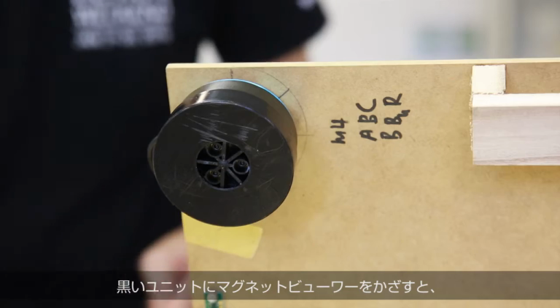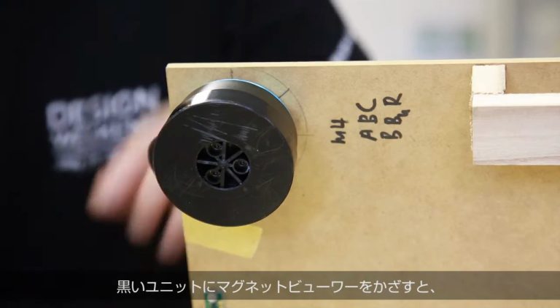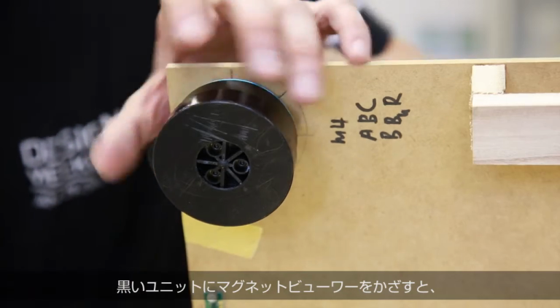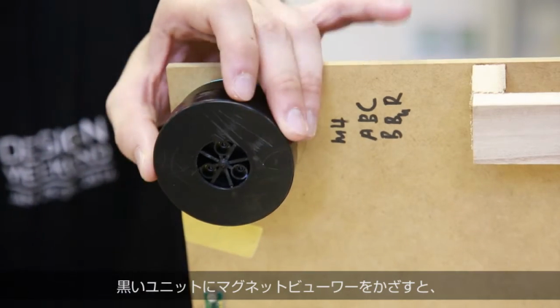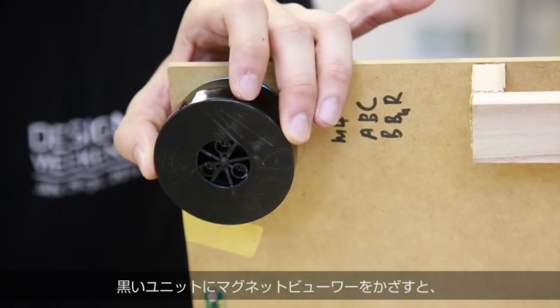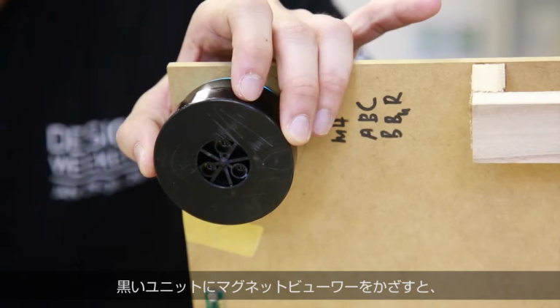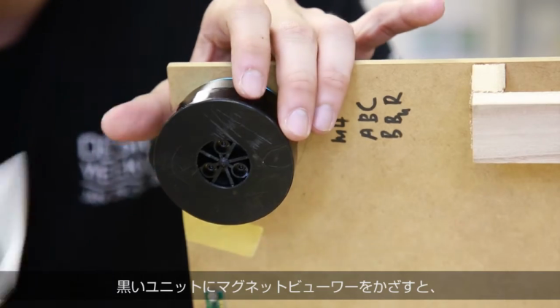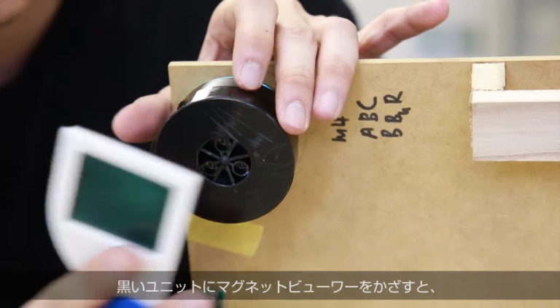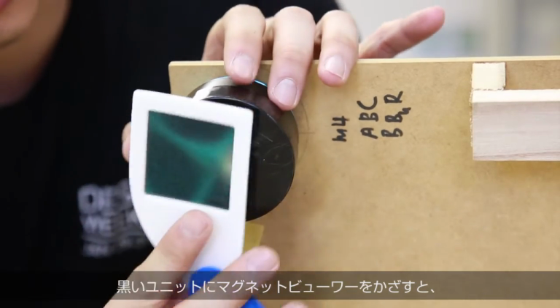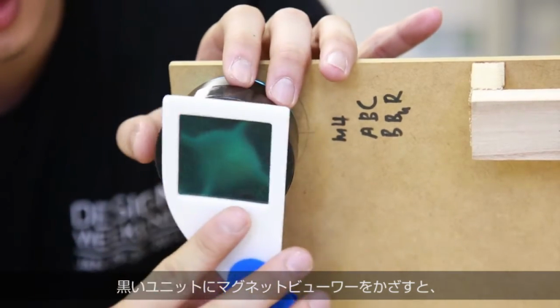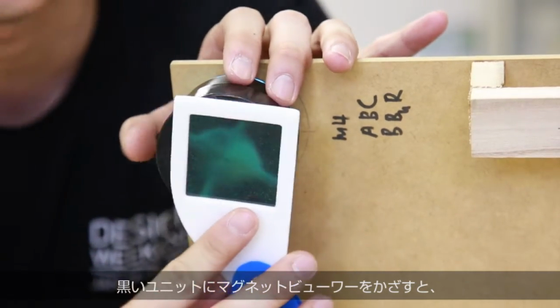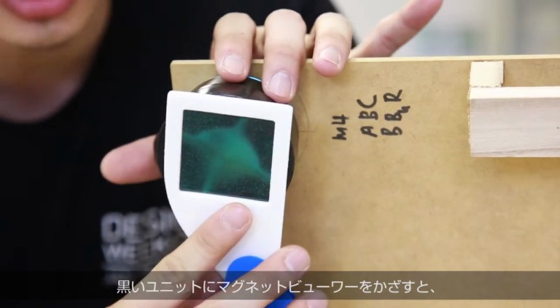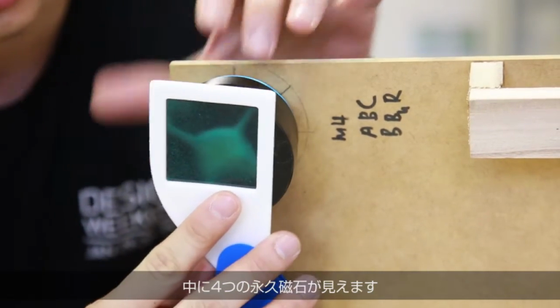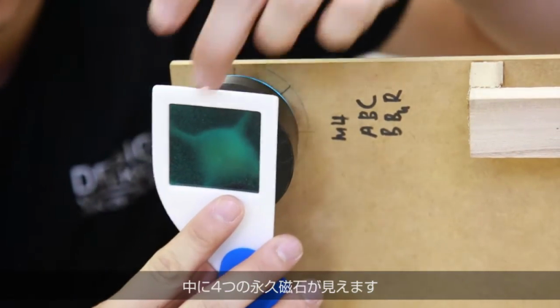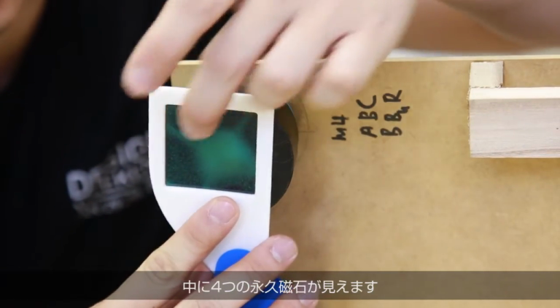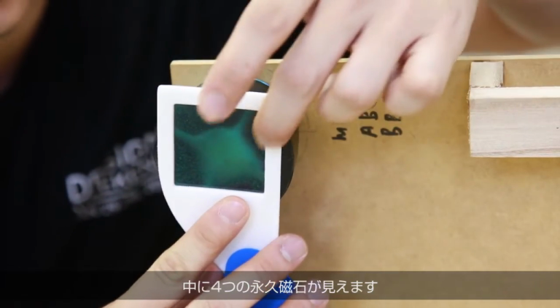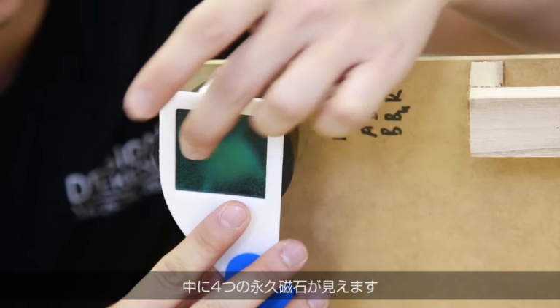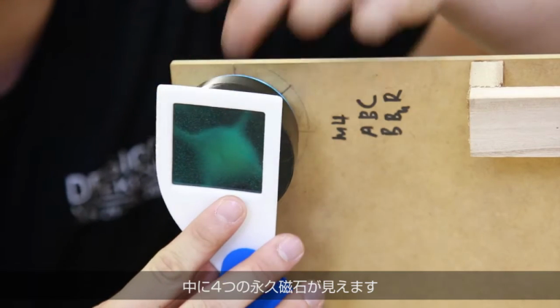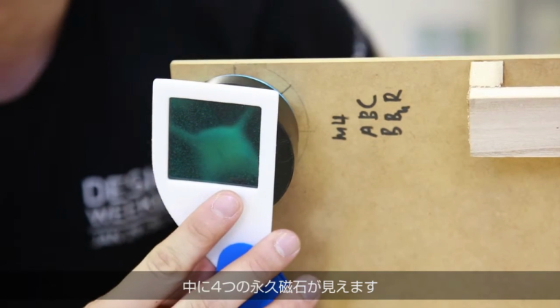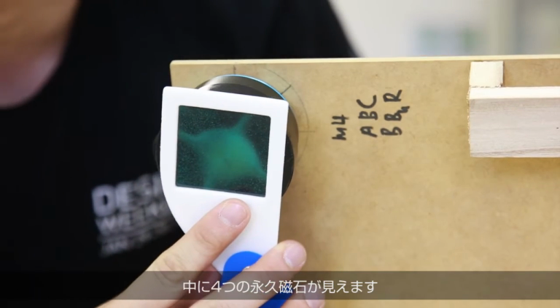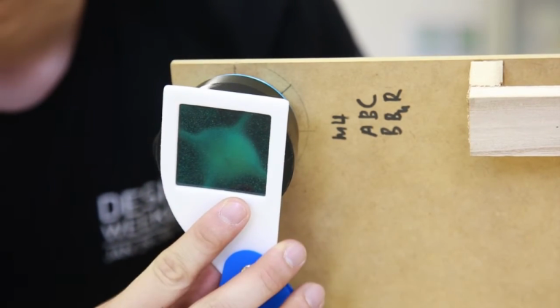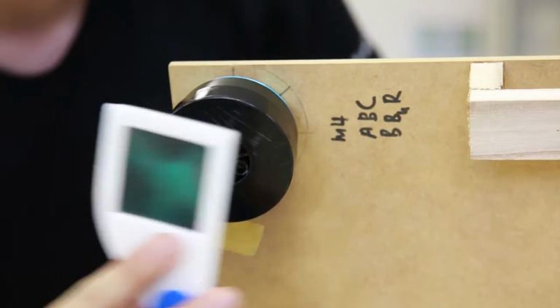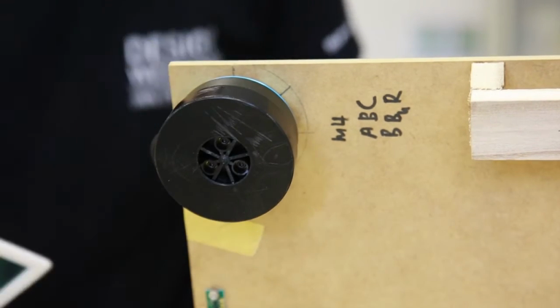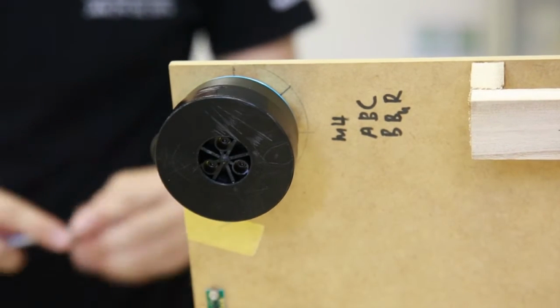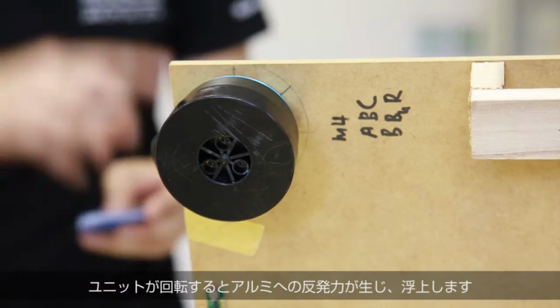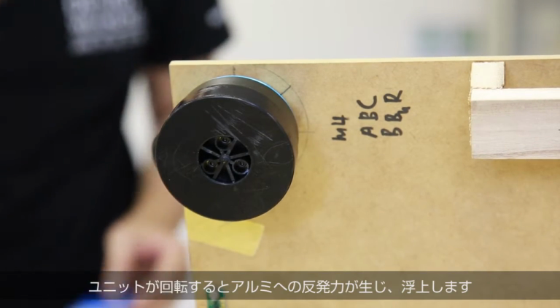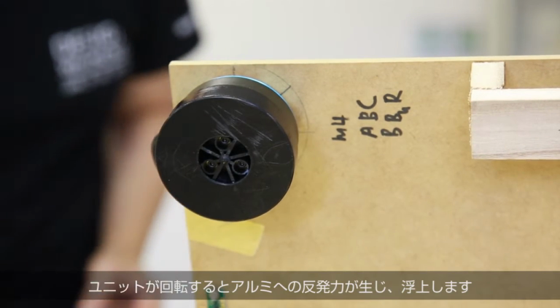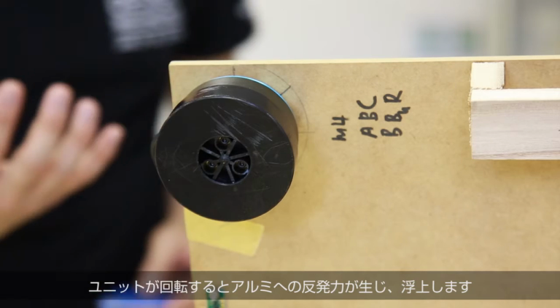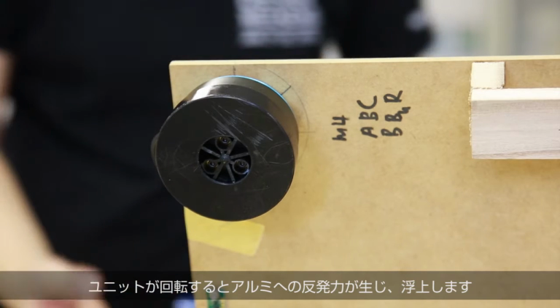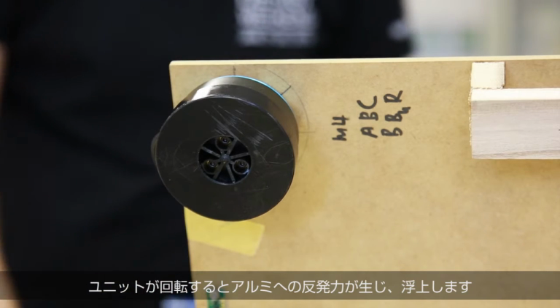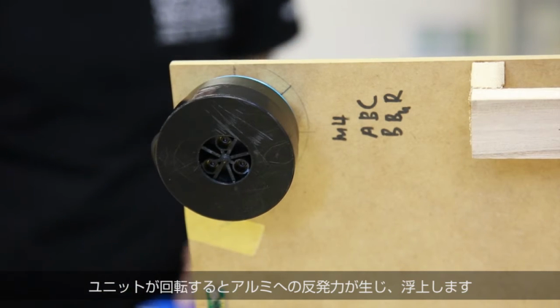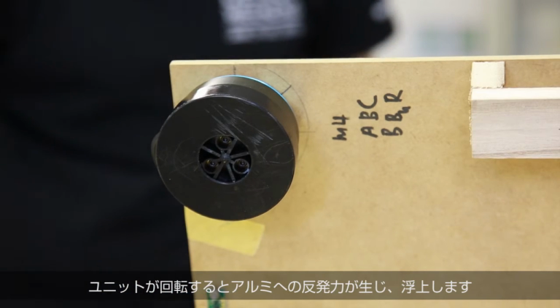Inside this black unit, we have four magnets. As you can see from this magnetic sheet, you can clearly identify there are four magnets inside. And when it spins, it will generate a levitation force on an aluminum surface.